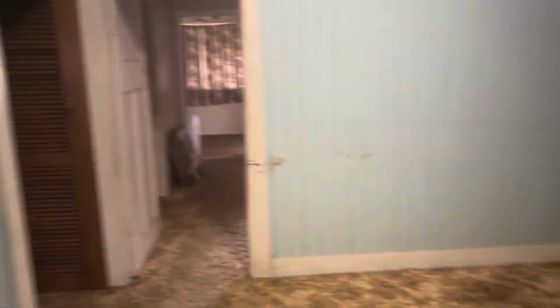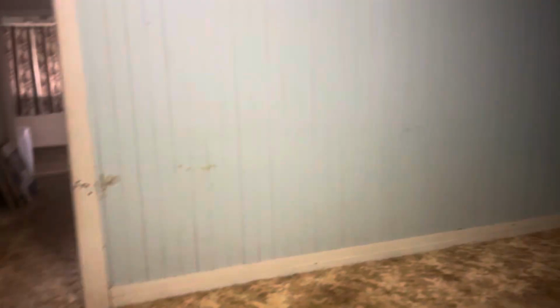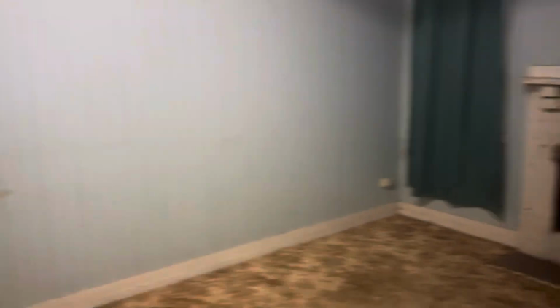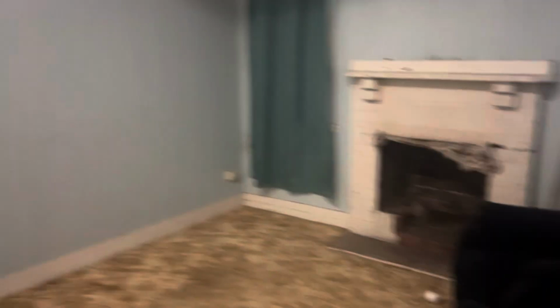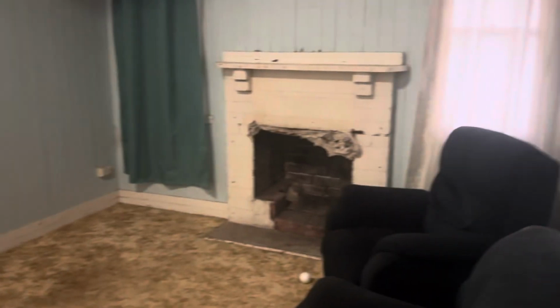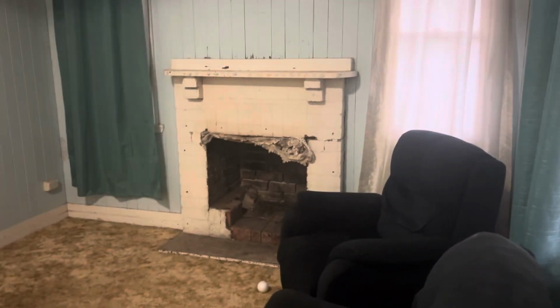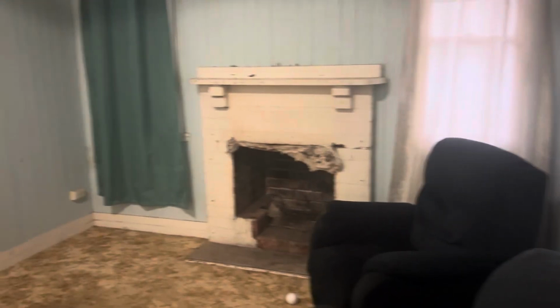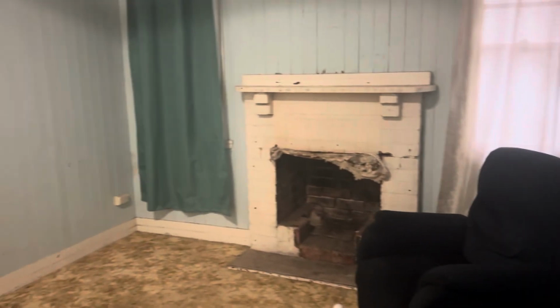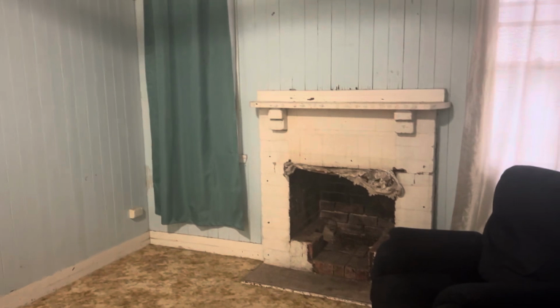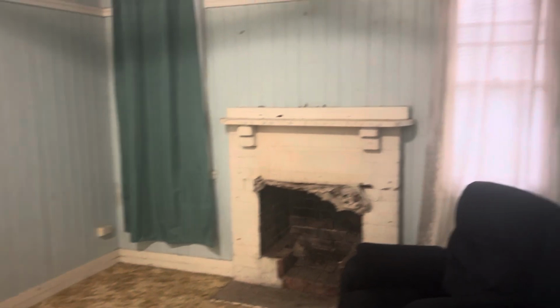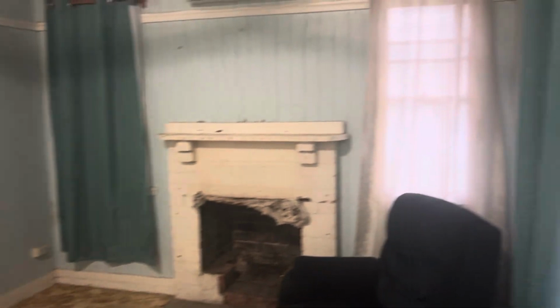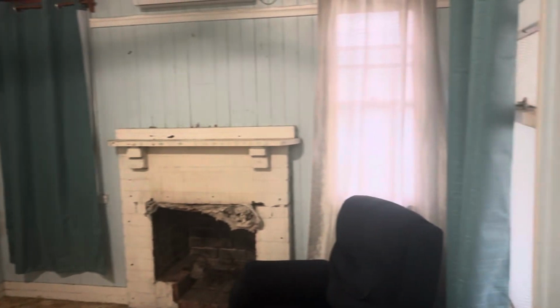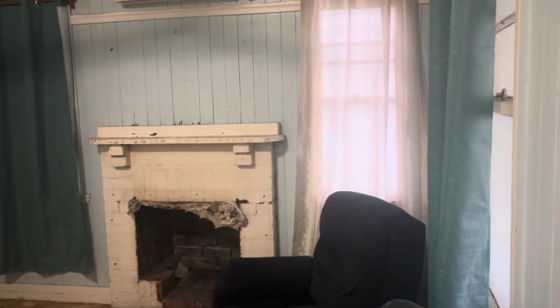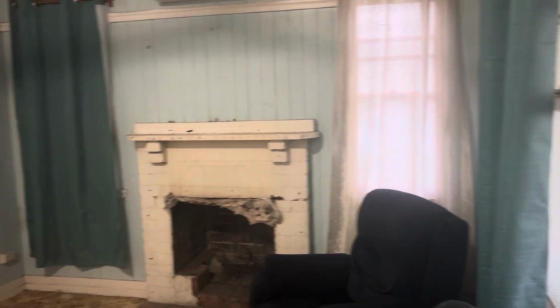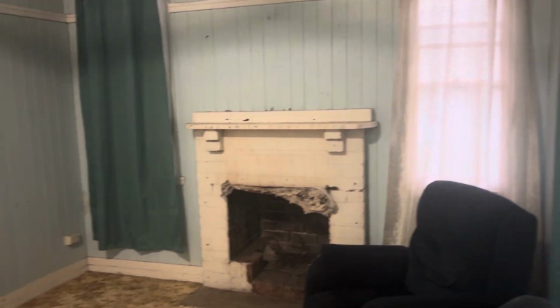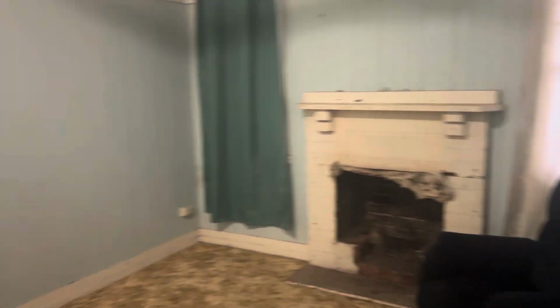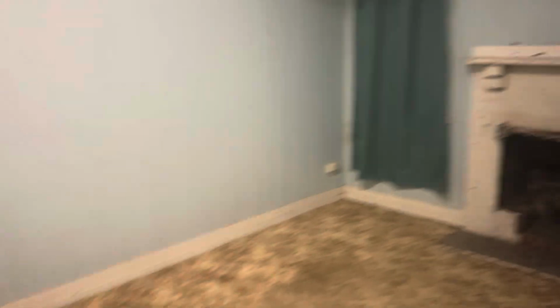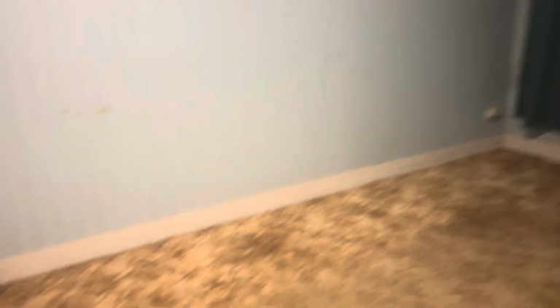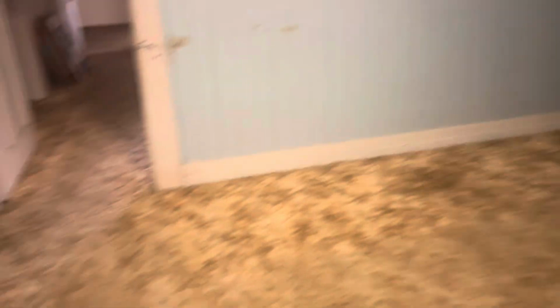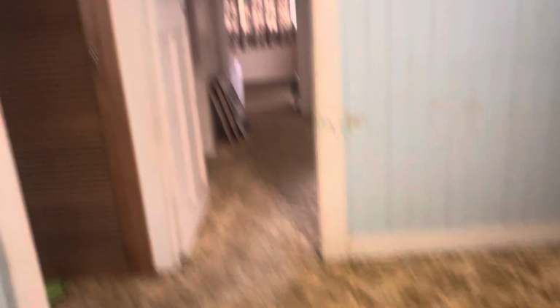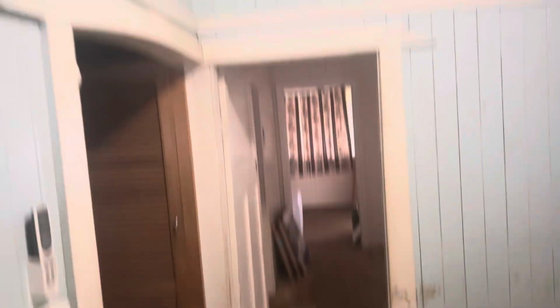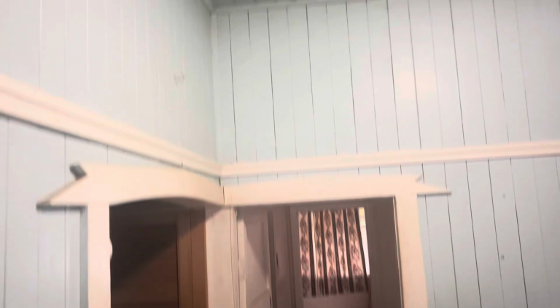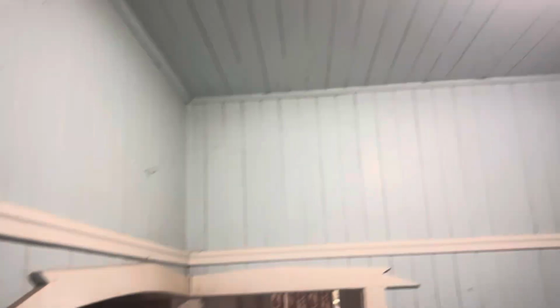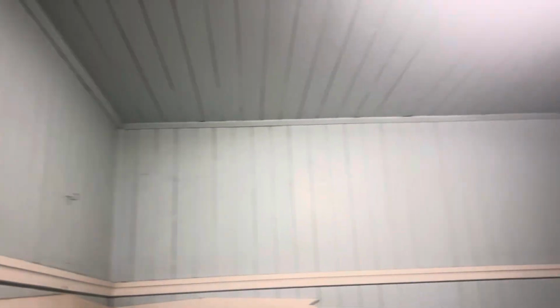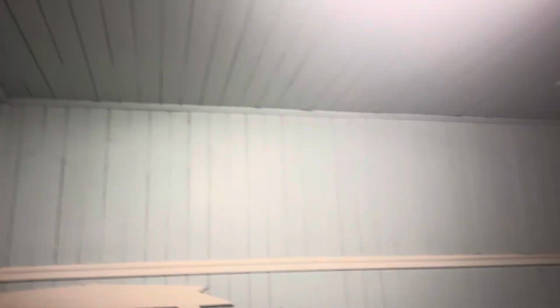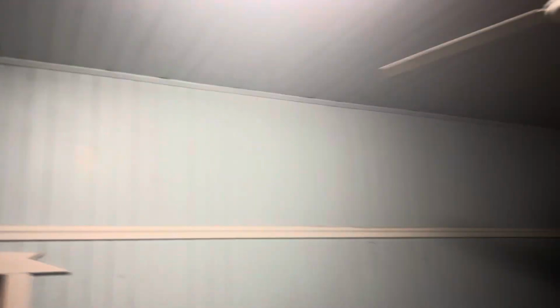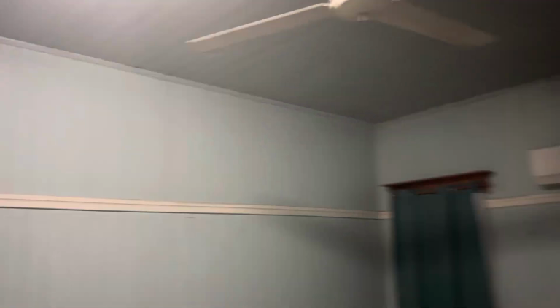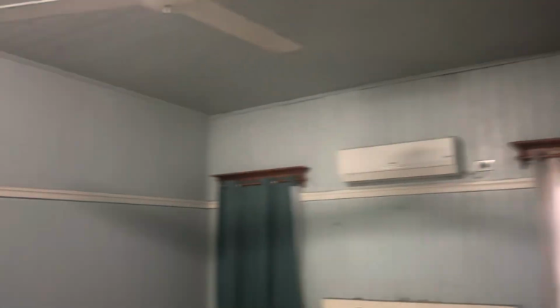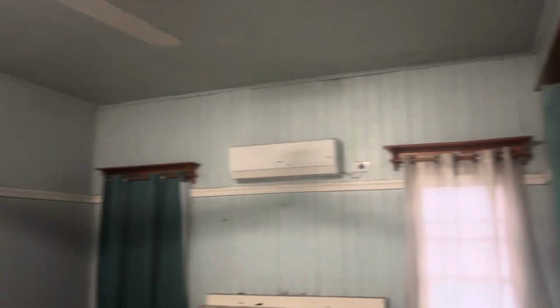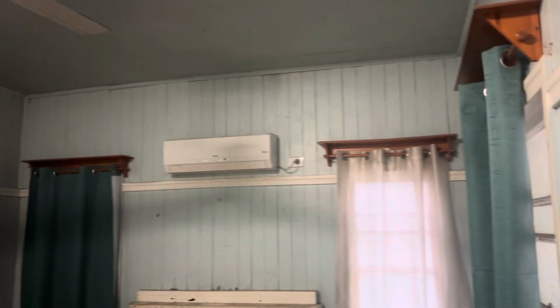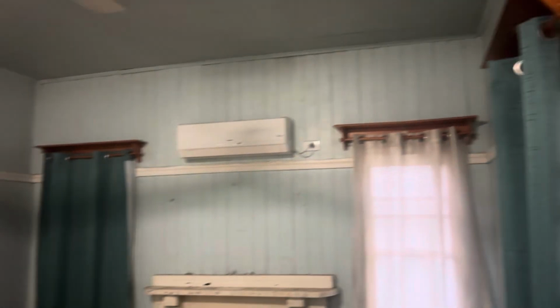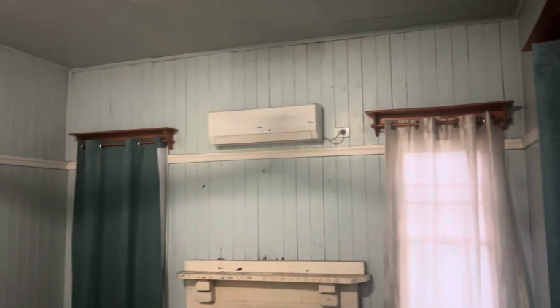From there you move into the lounge room. There's been an open fireplace there at some stage, hasn't been in use for a while I'd say. But you know it's got those high ceilings, tongue groove walls, it's got that picture rail all around.